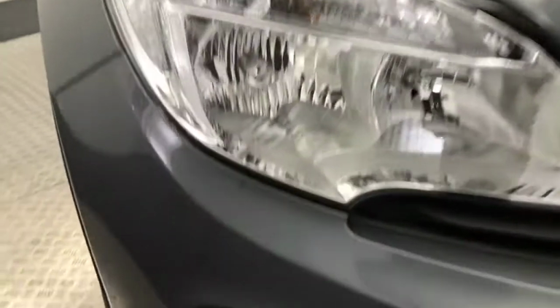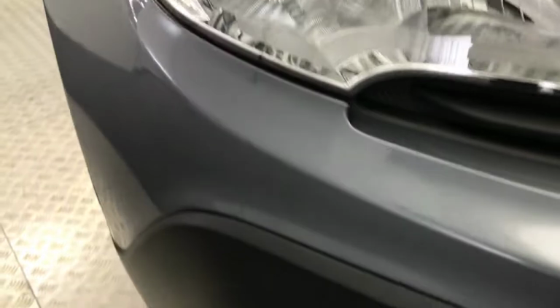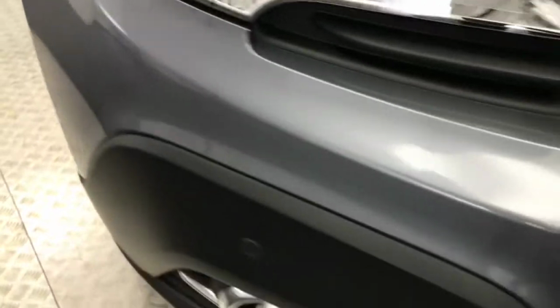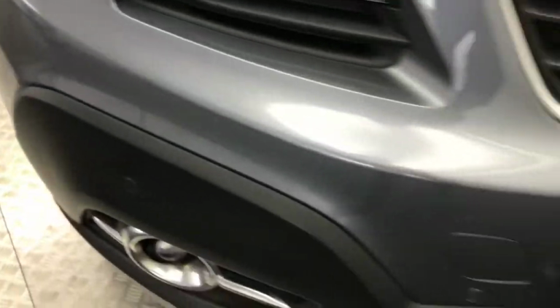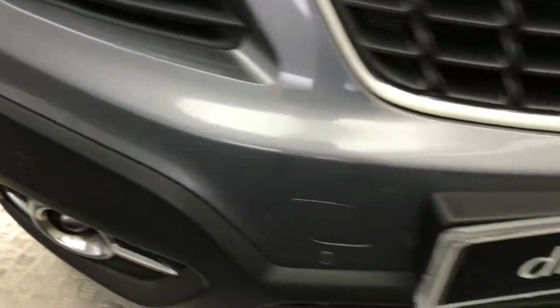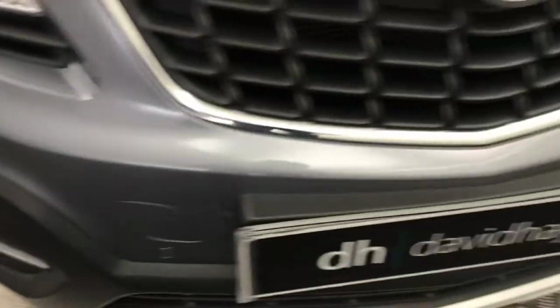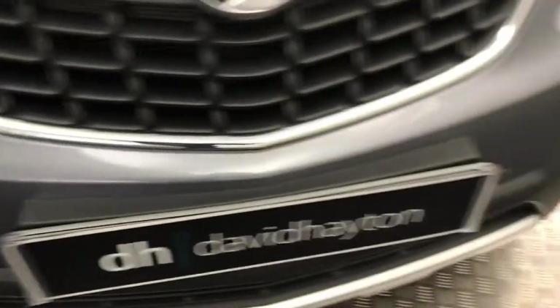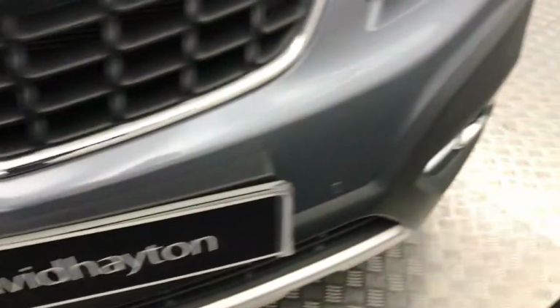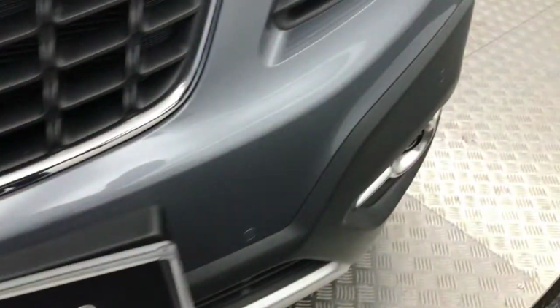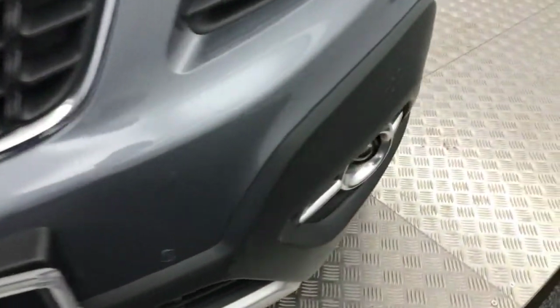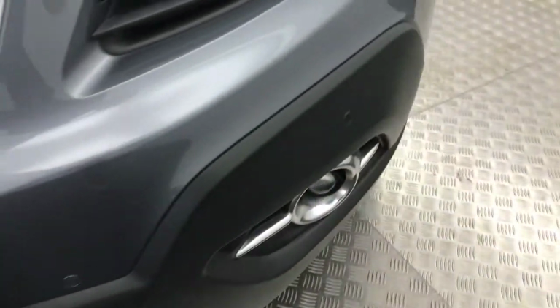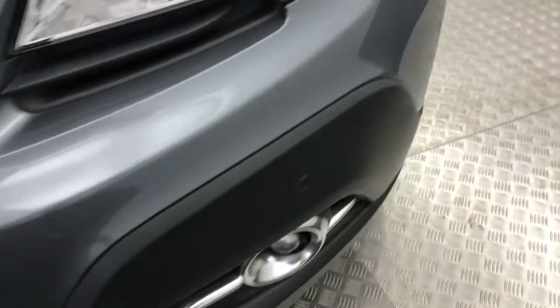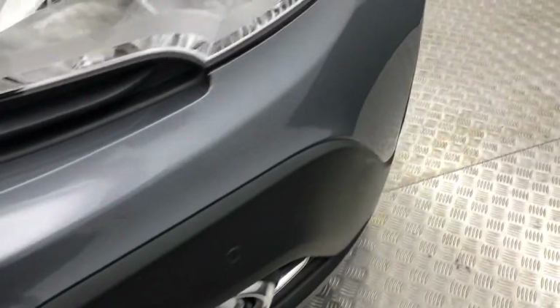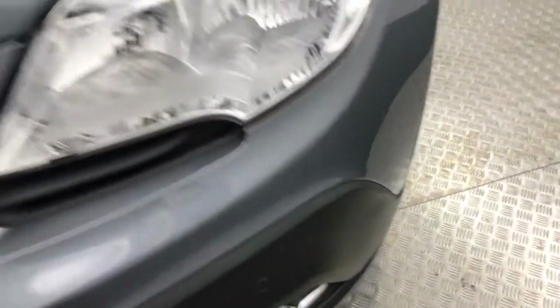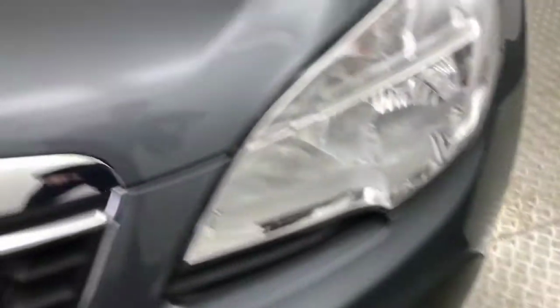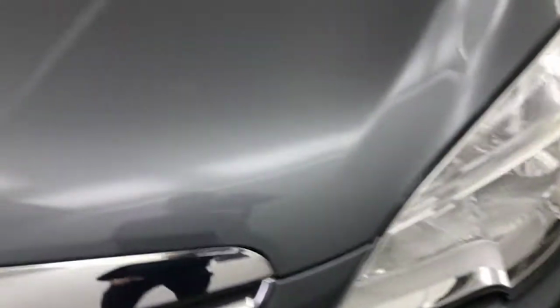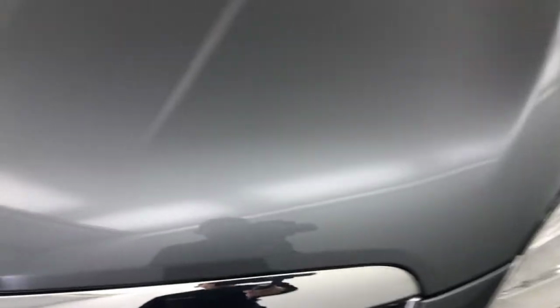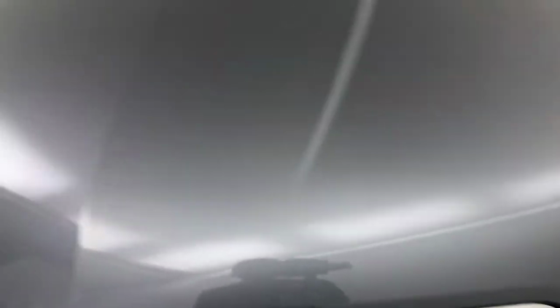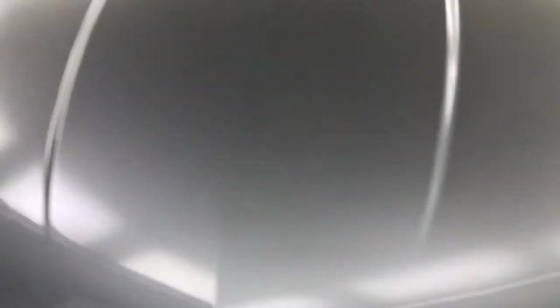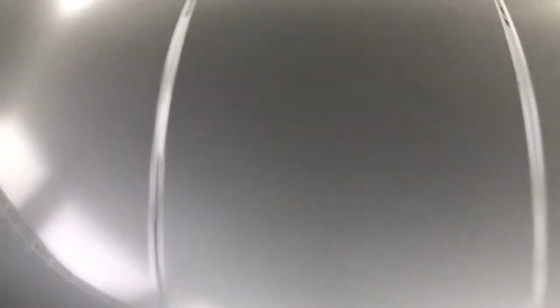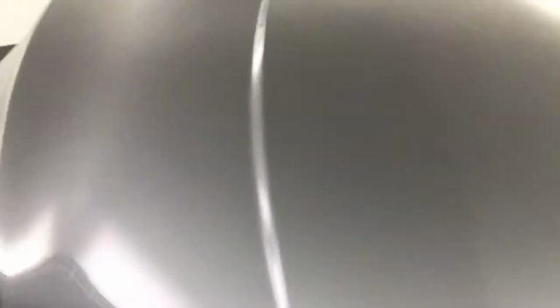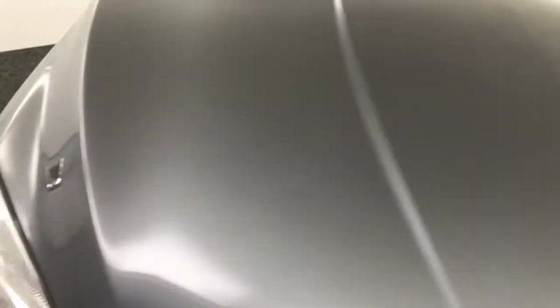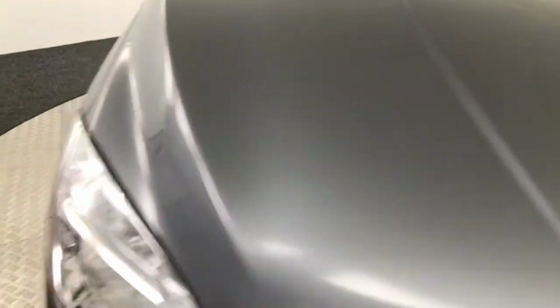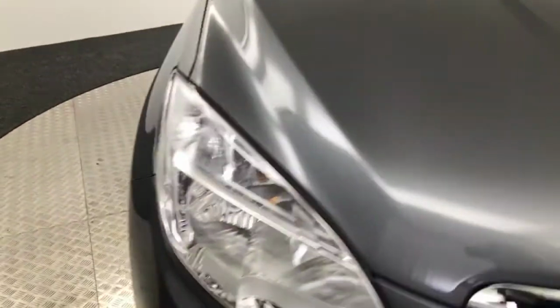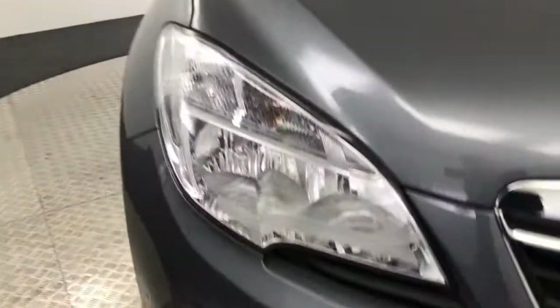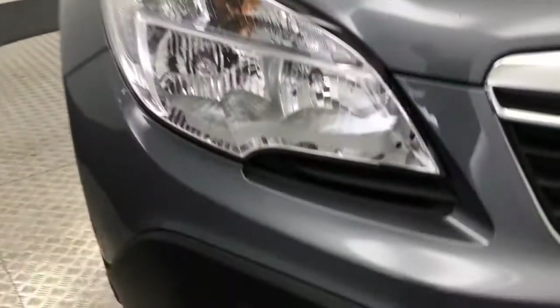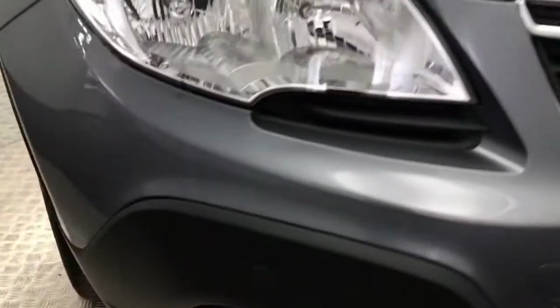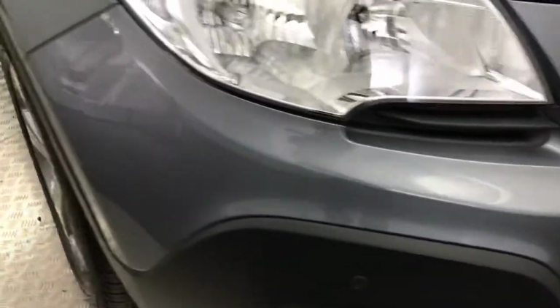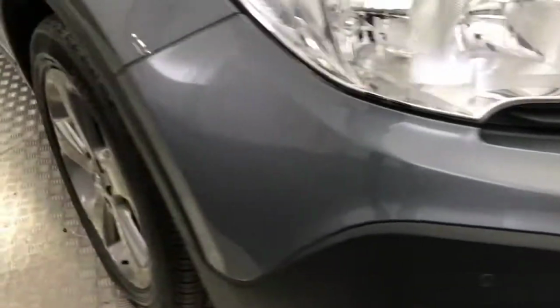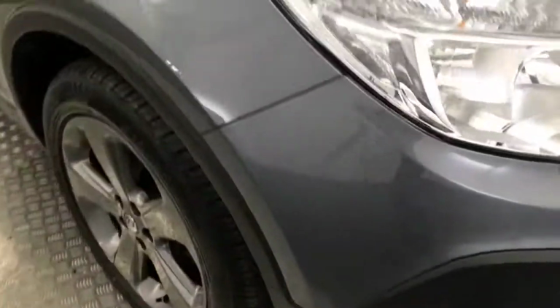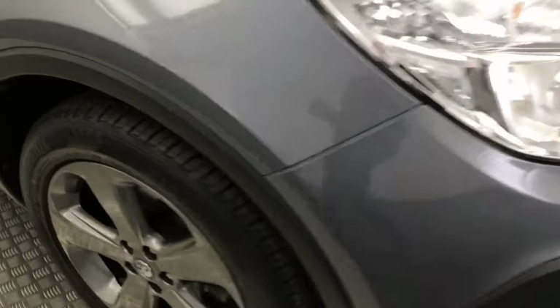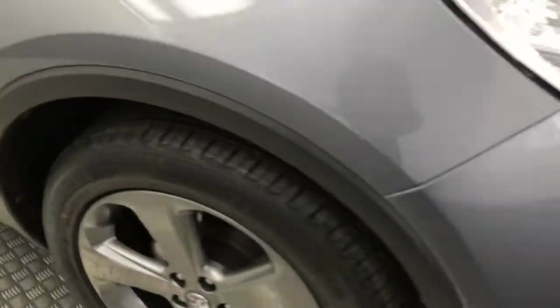Taking you around the front here — front bumper's nice and clean, and it does have front parking sensors. The bonnet is mega tidy; you'd be hard pushed to find a stone chip on here. It's a very, very well looked after car.